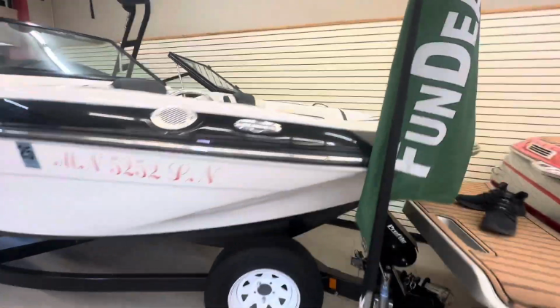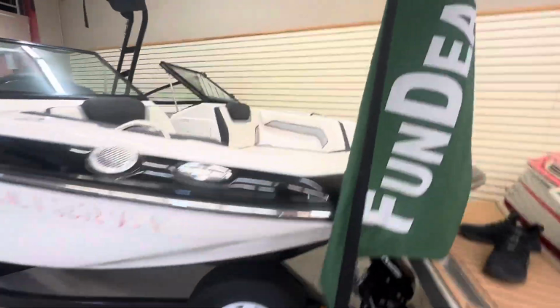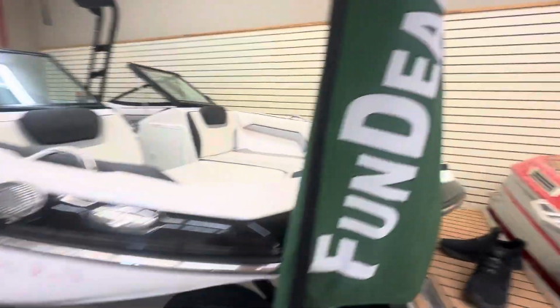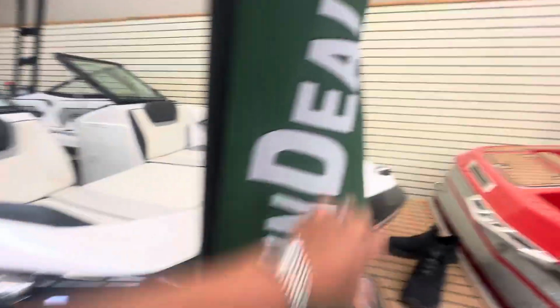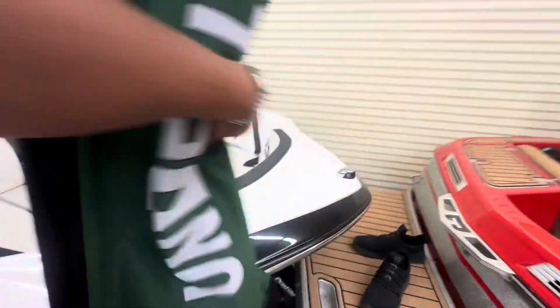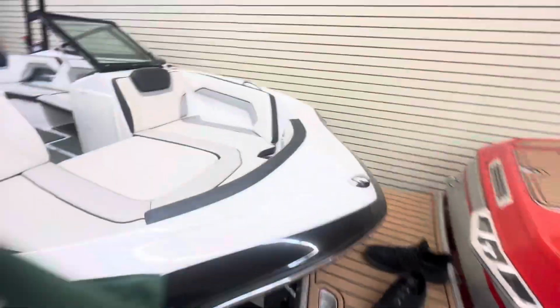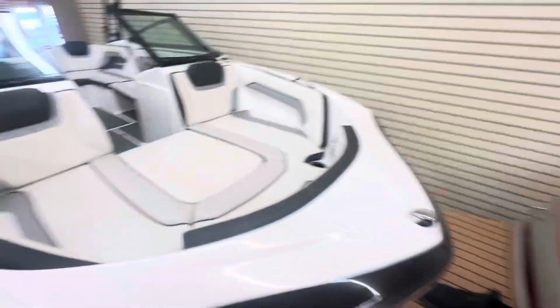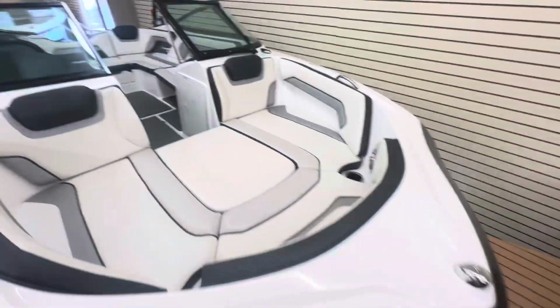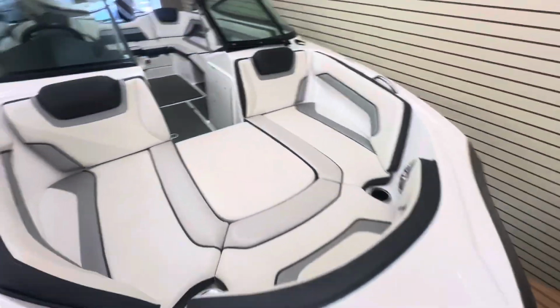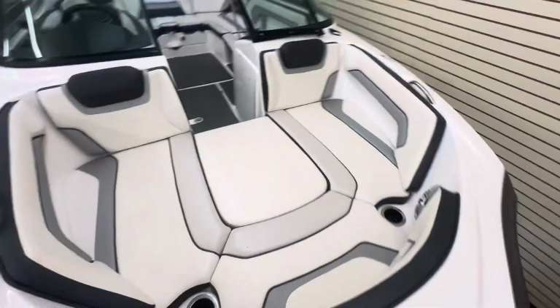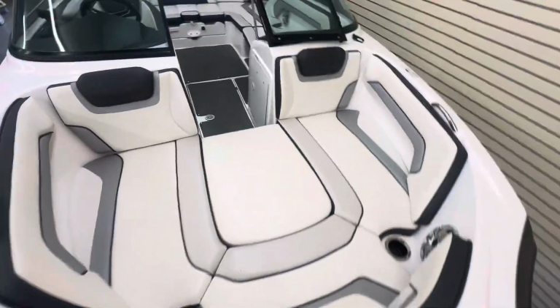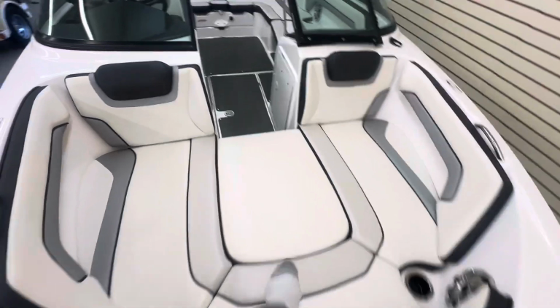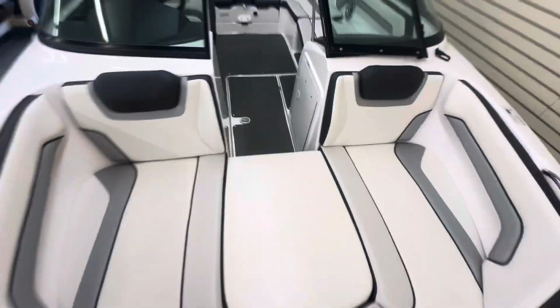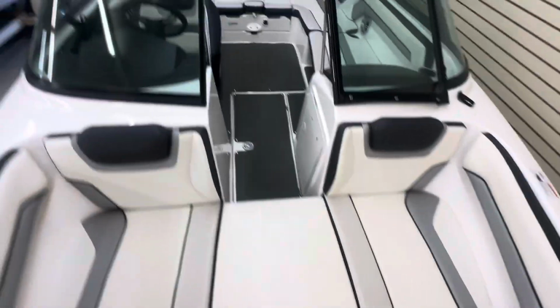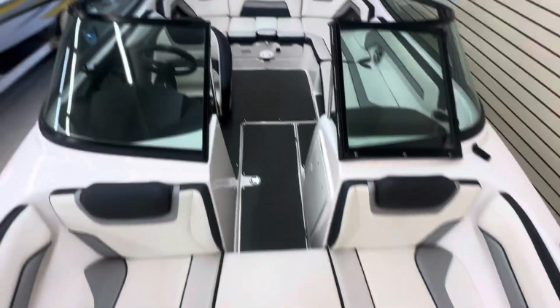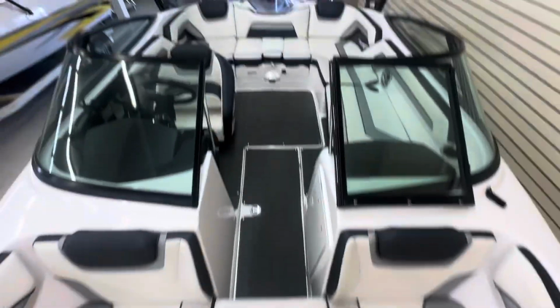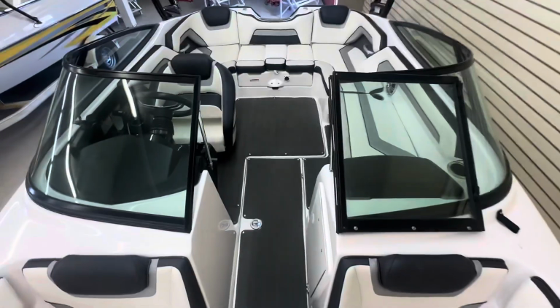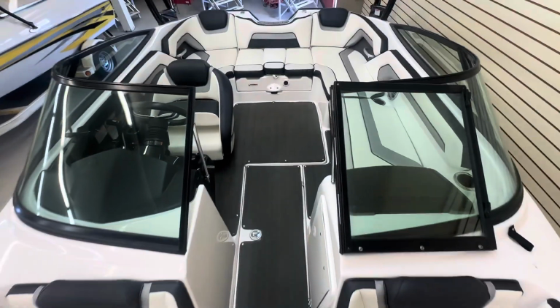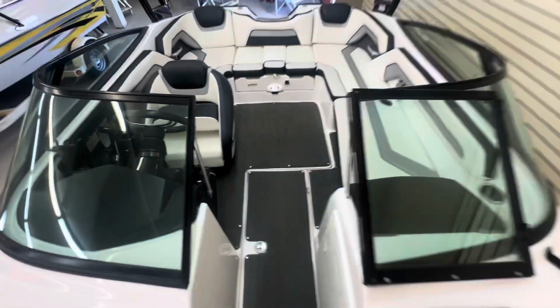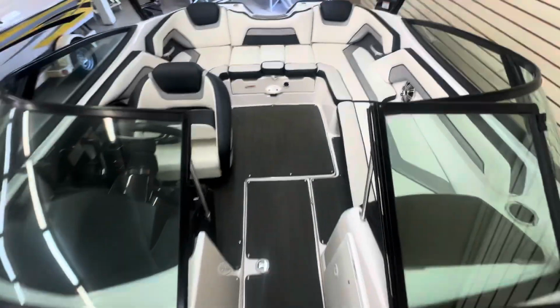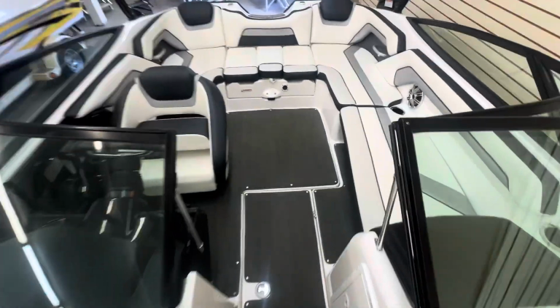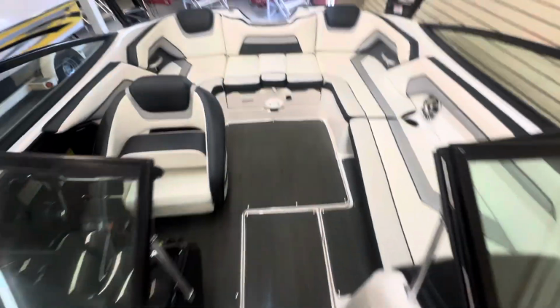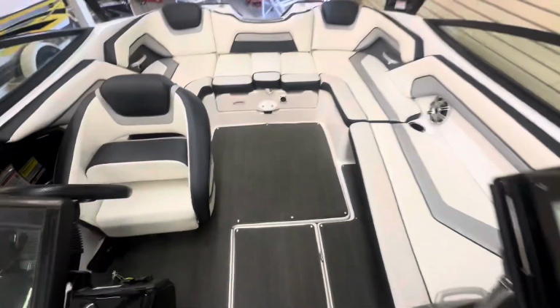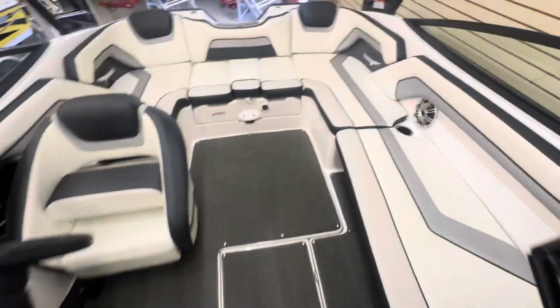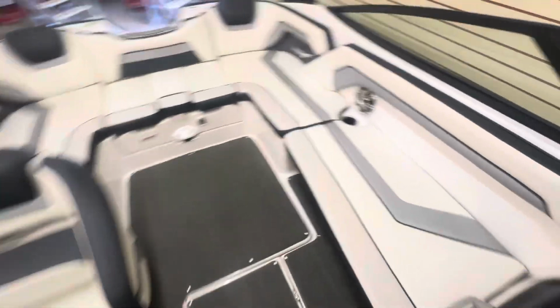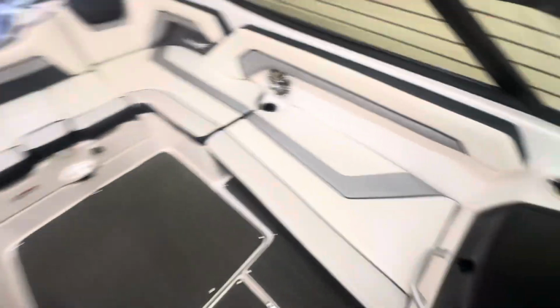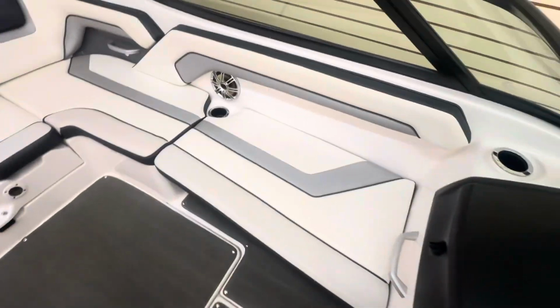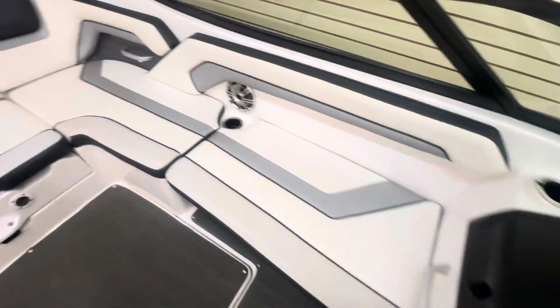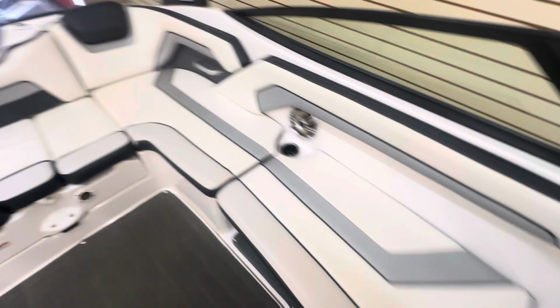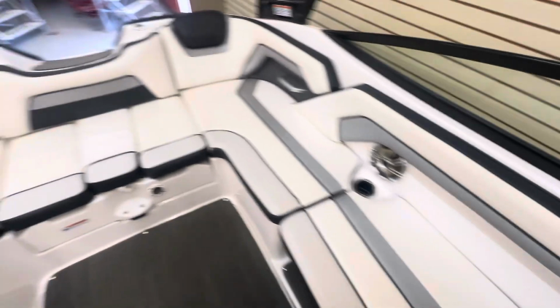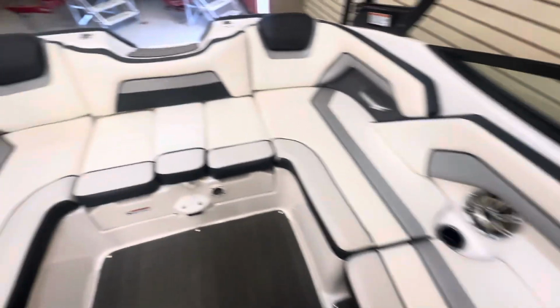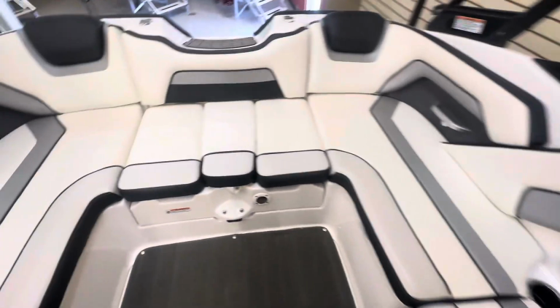Bow filler cushion in the front, walk-through windshield, nice lounge access area.